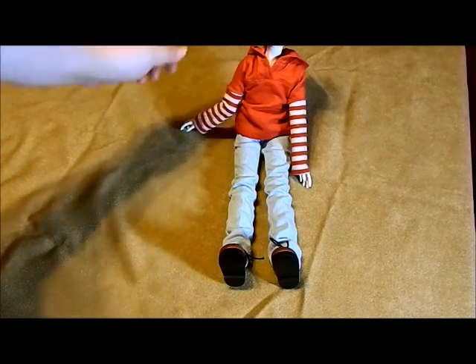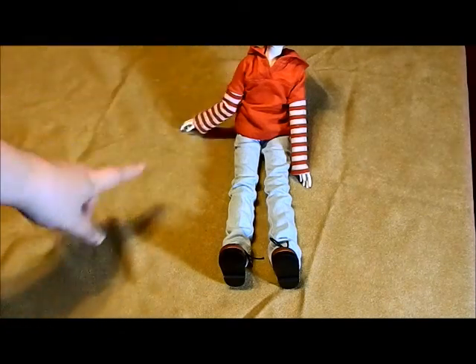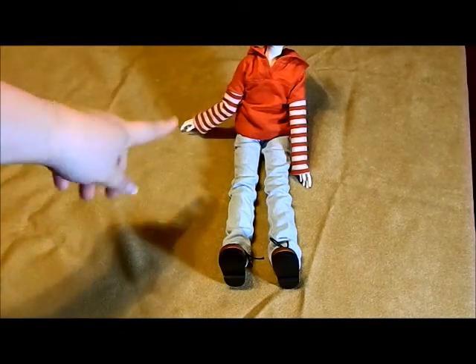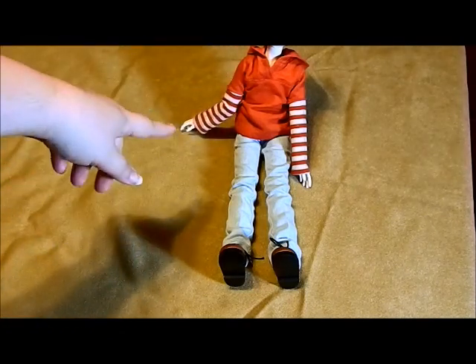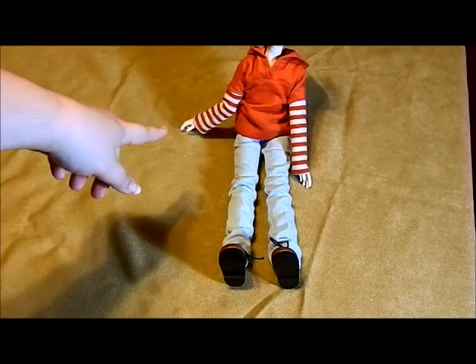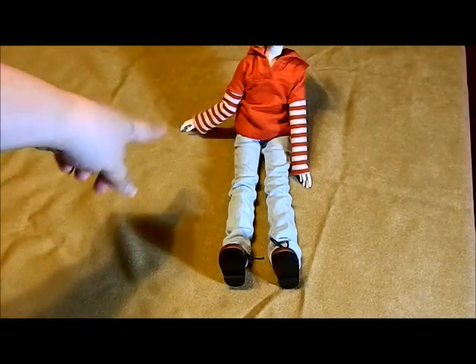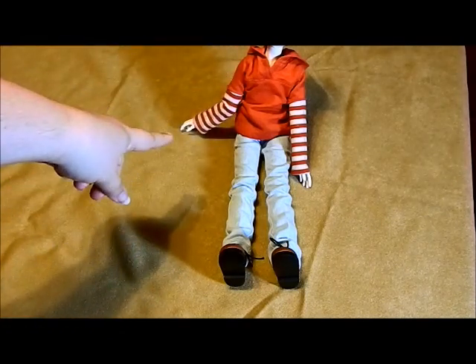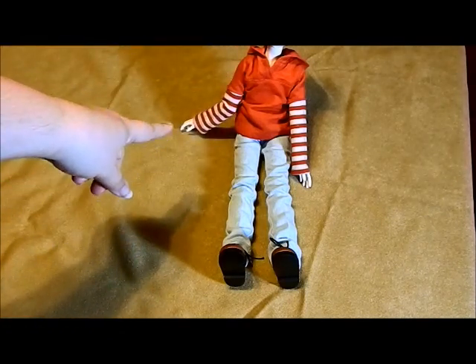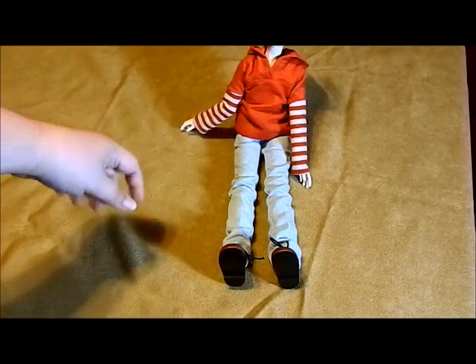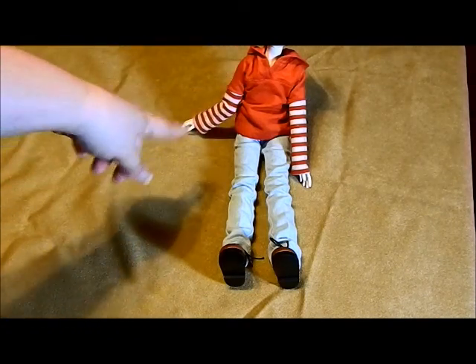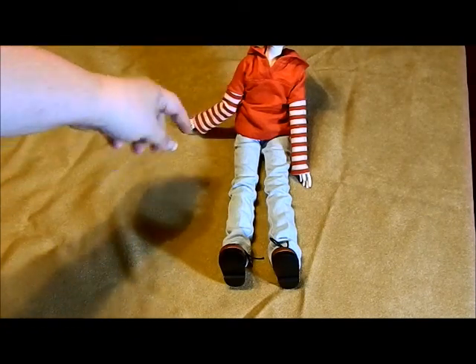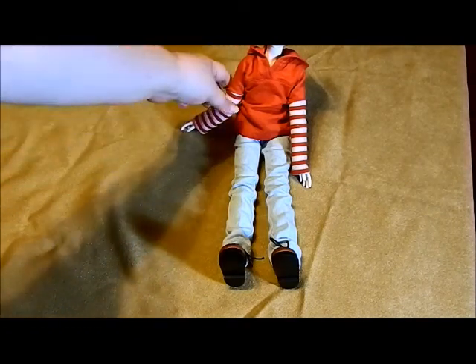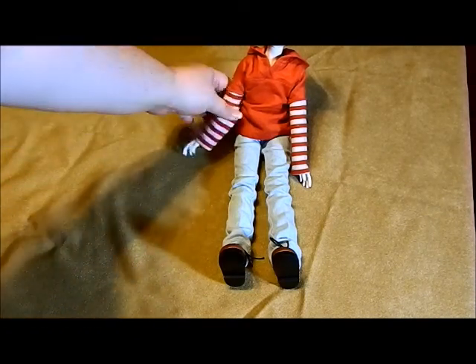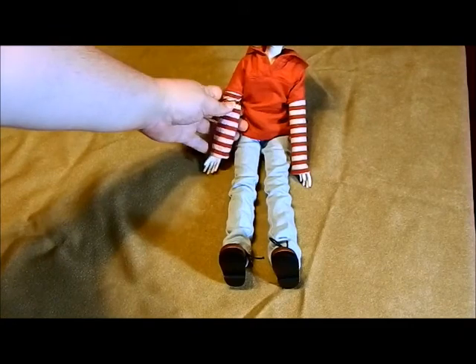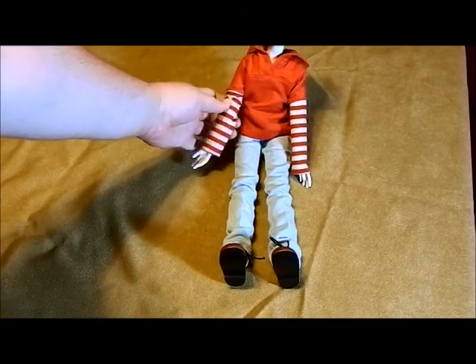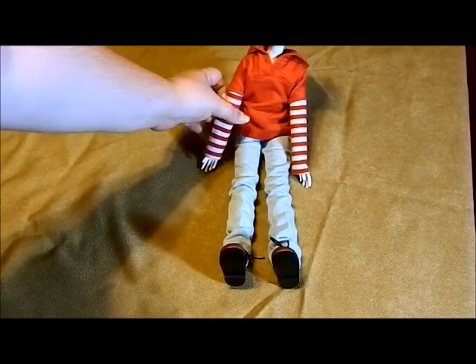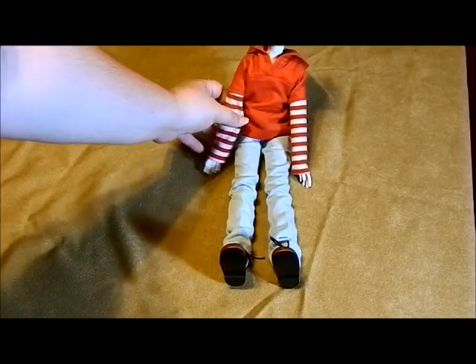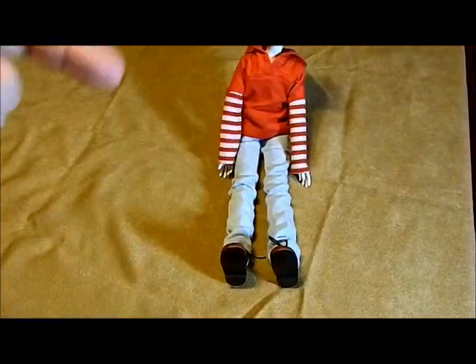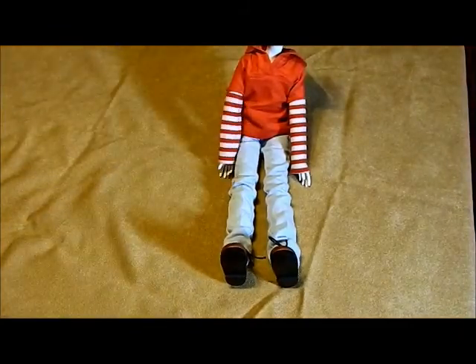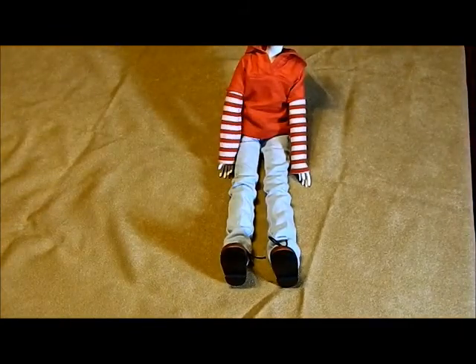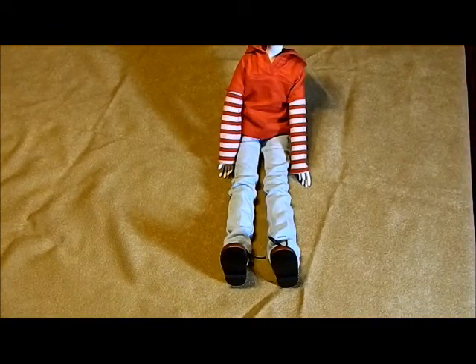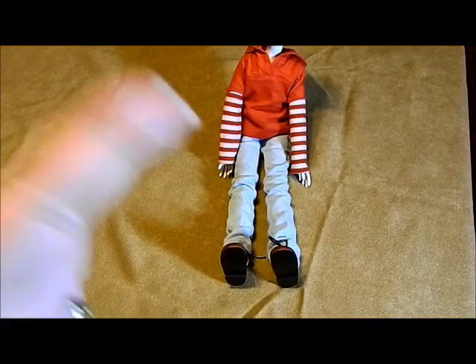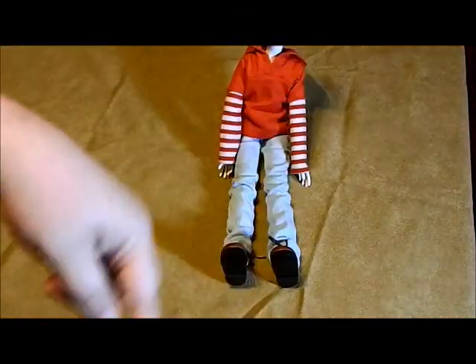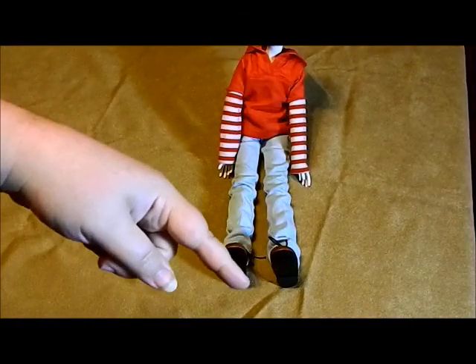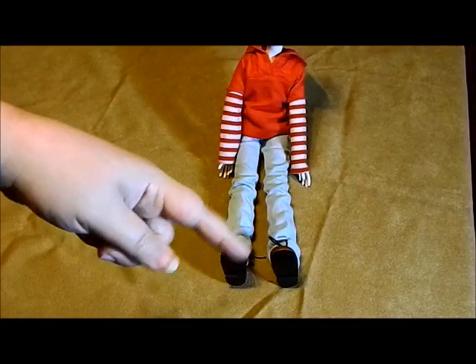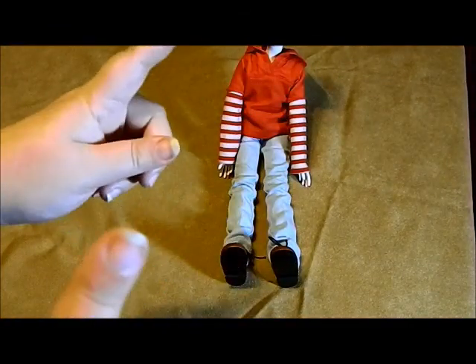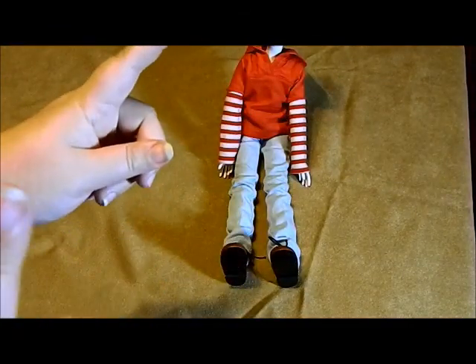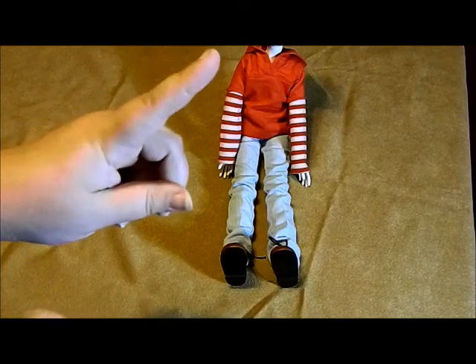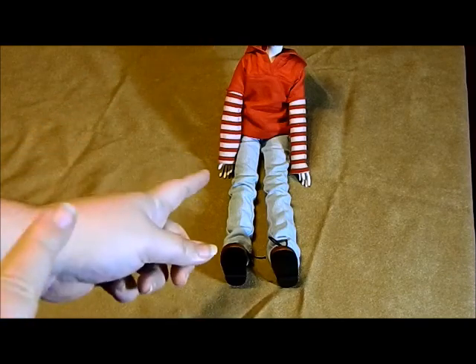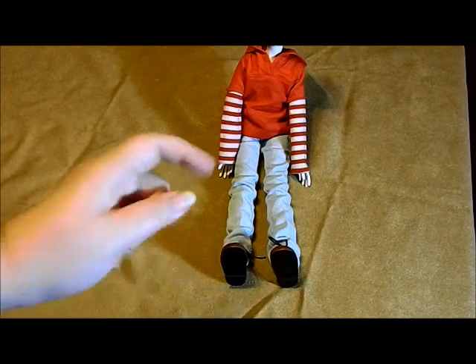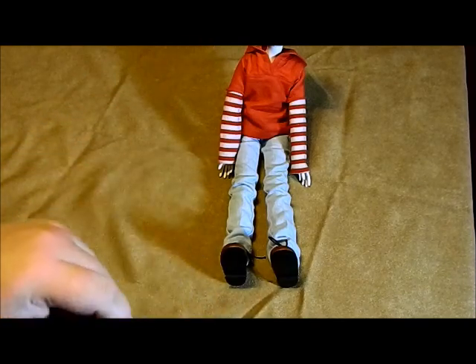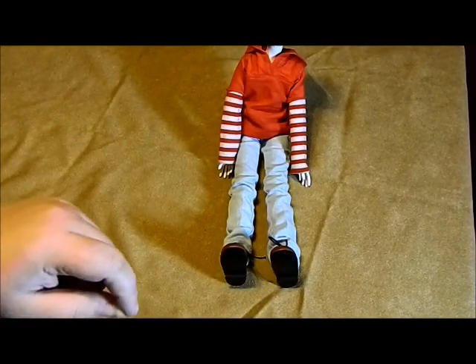You'll notice how his arm looks broken right now — I'll get to that in a minute, there's a reason for that. I'll start from the top, work my way down, and cover everything as I get to it.